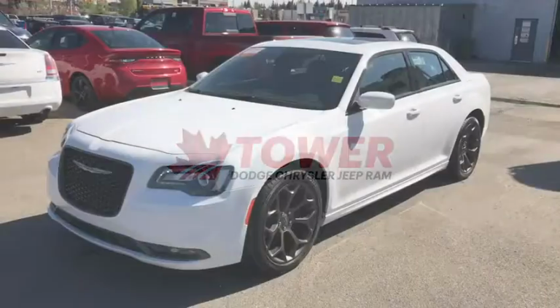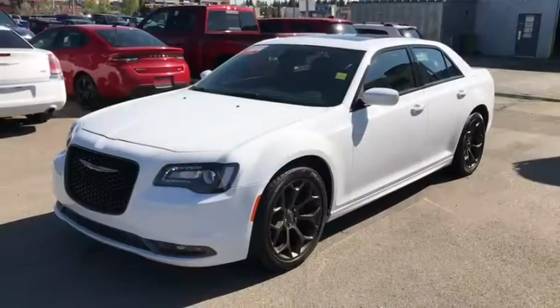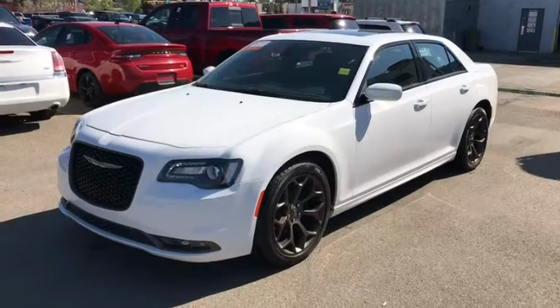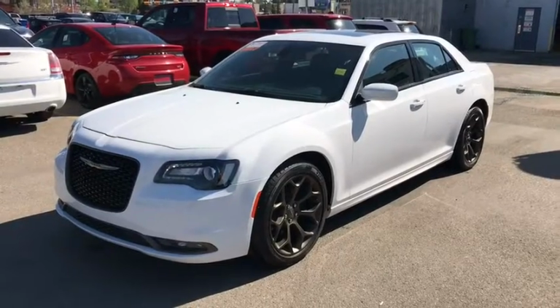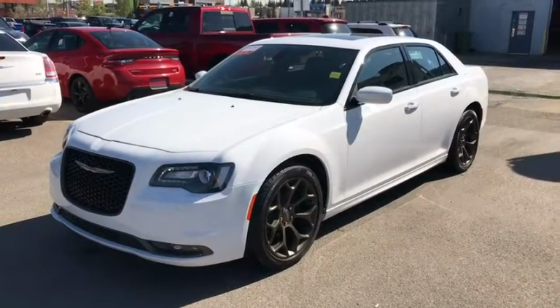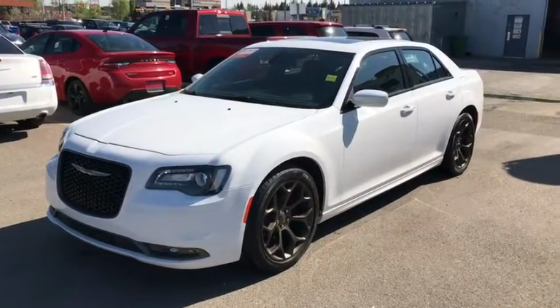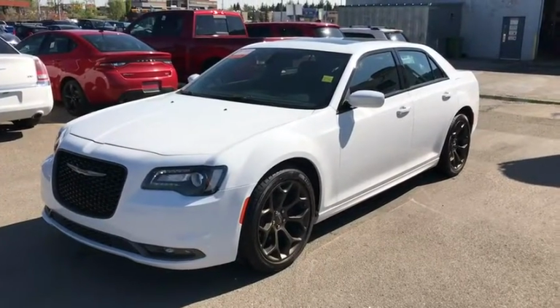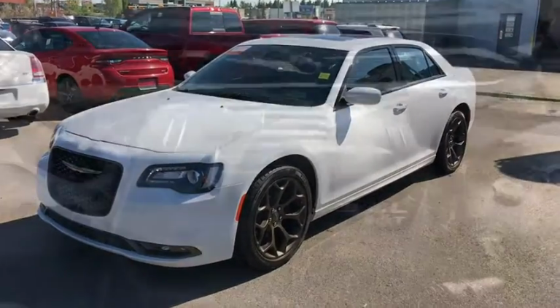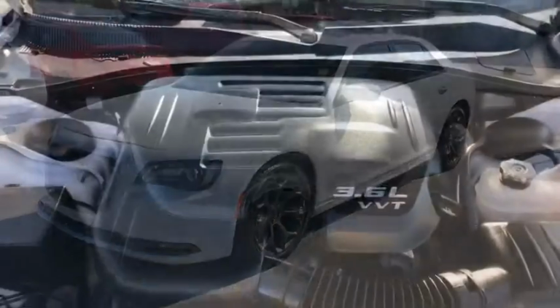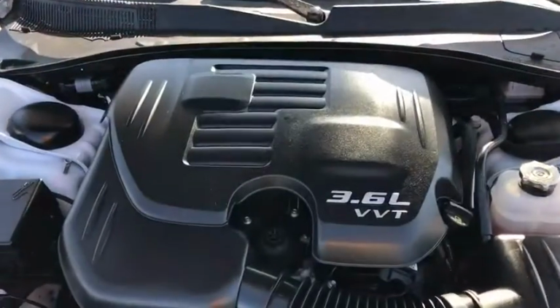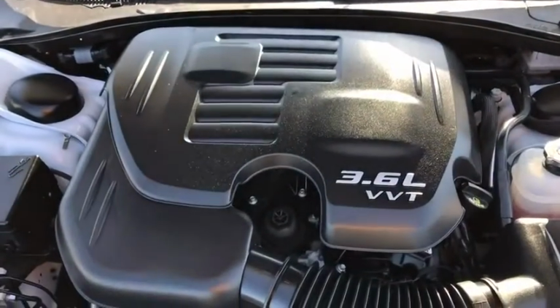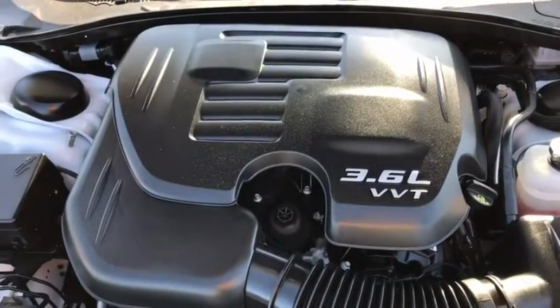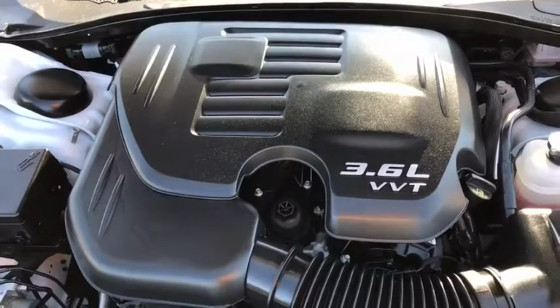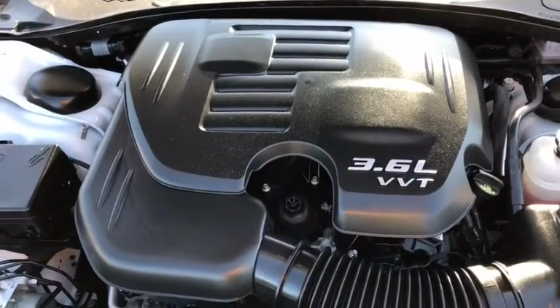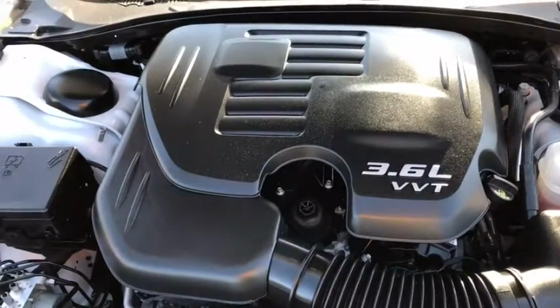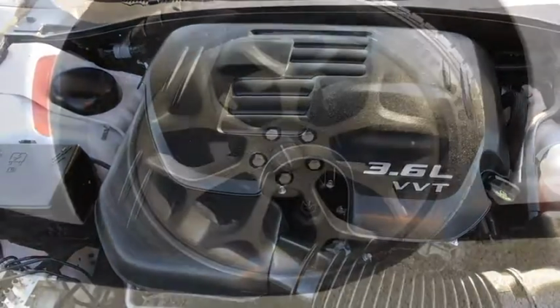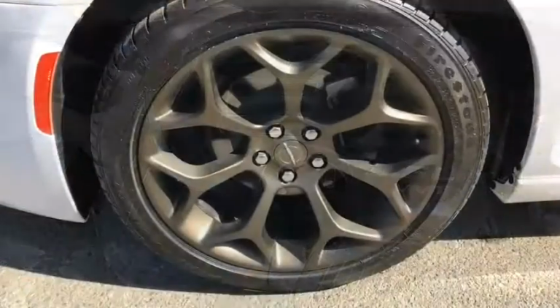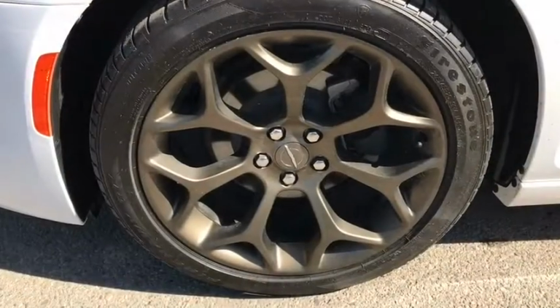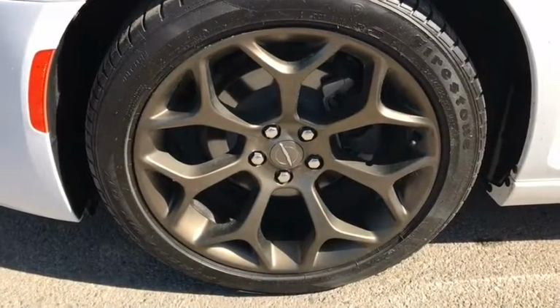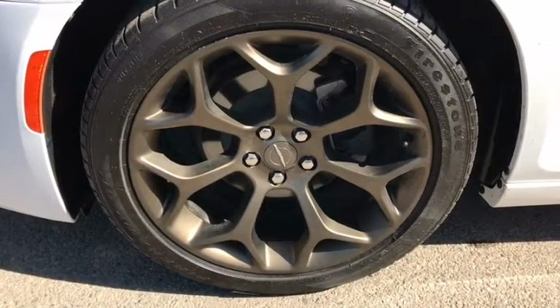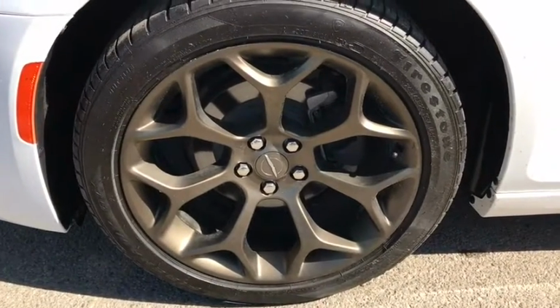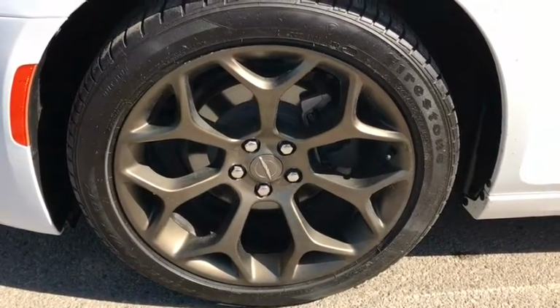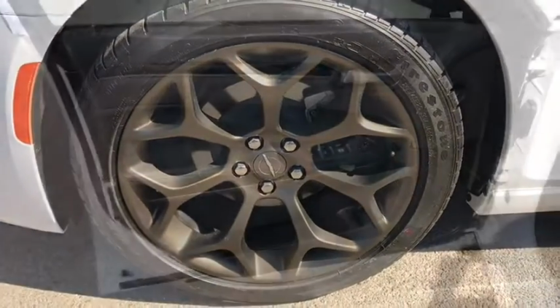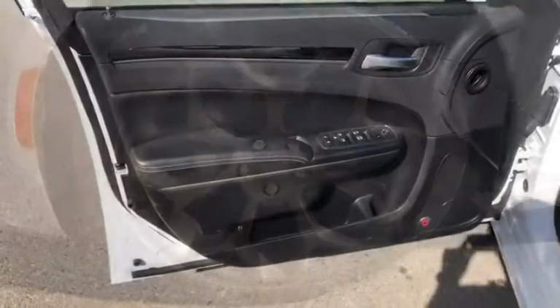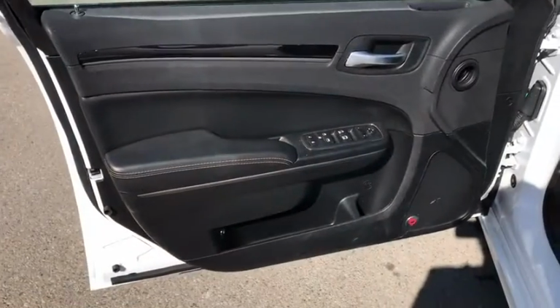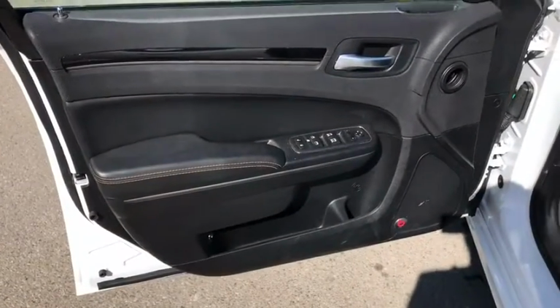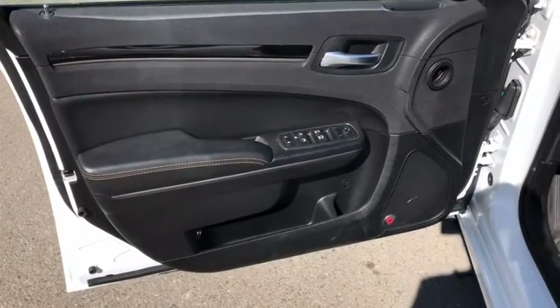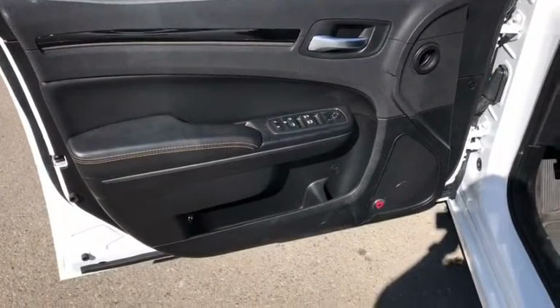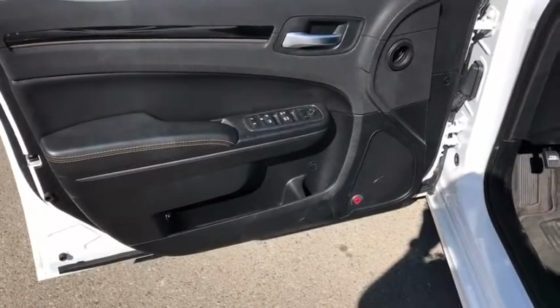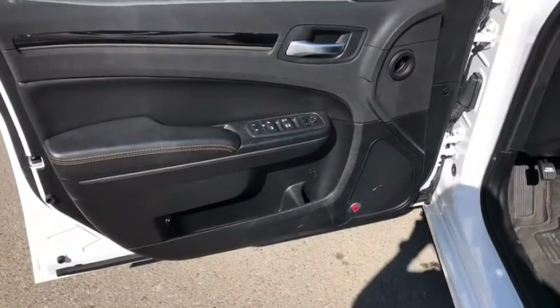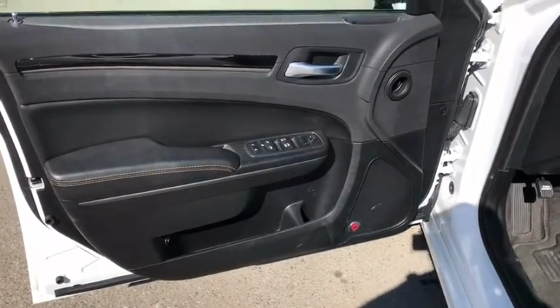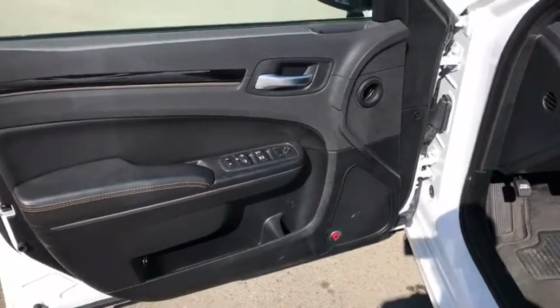This is a 2017 Chrysler 300 in white. Under the hood you have a 3.6L V6 engine. It's sitting on 20 inch tires in nice condition with great tread. On the door you have power locks and power windows, as well as a Beats speaker for great sound quality.